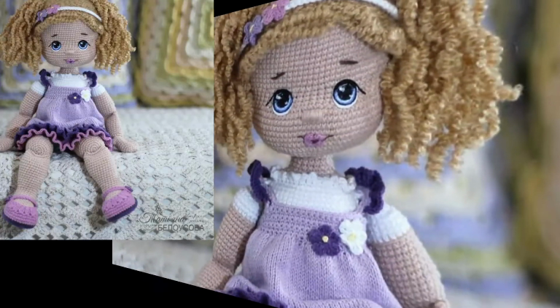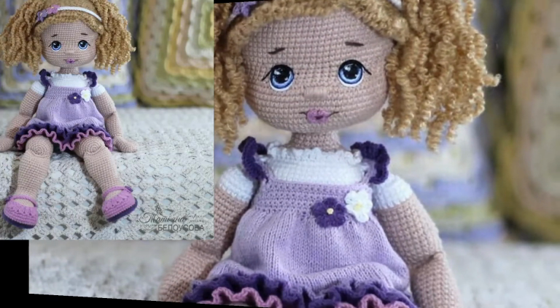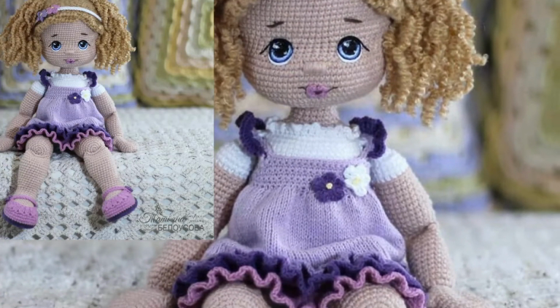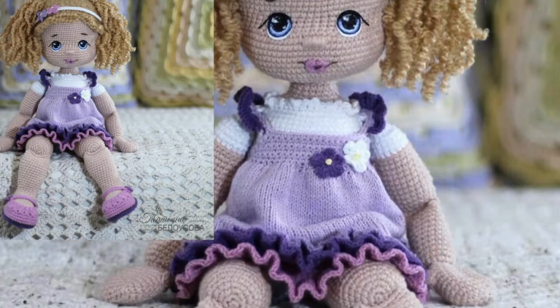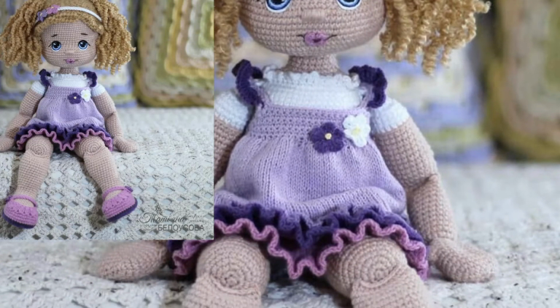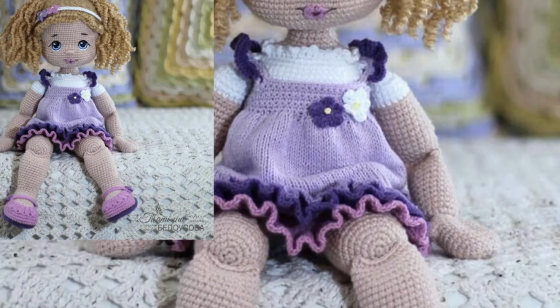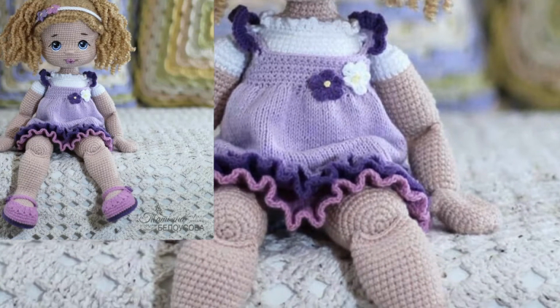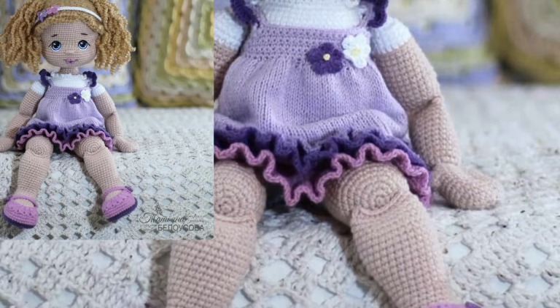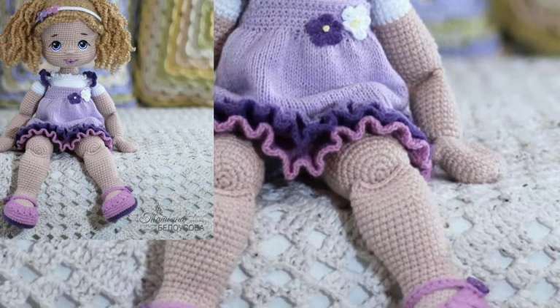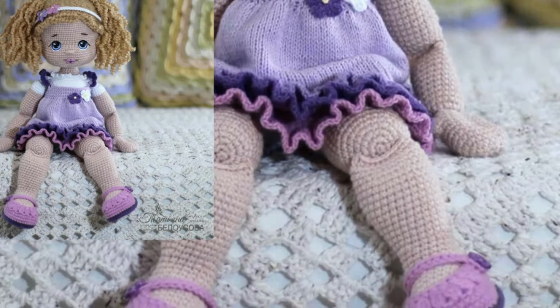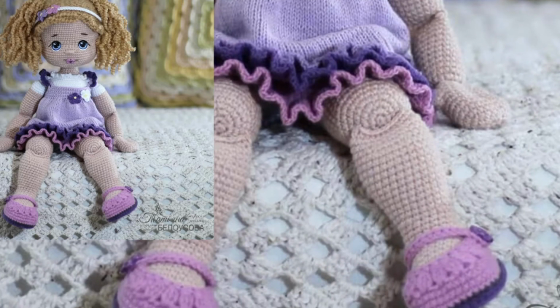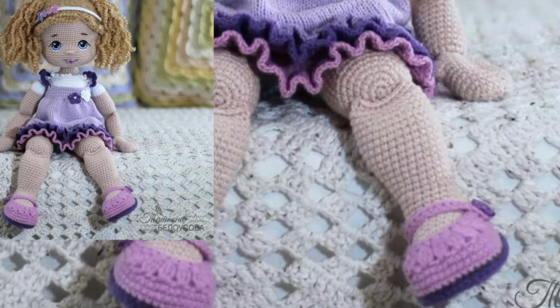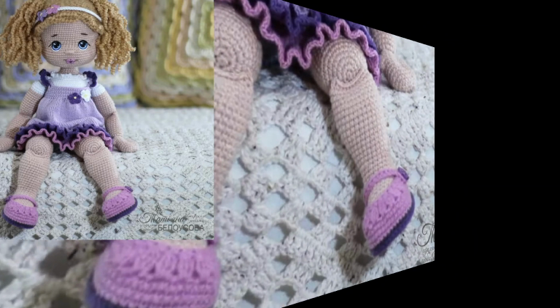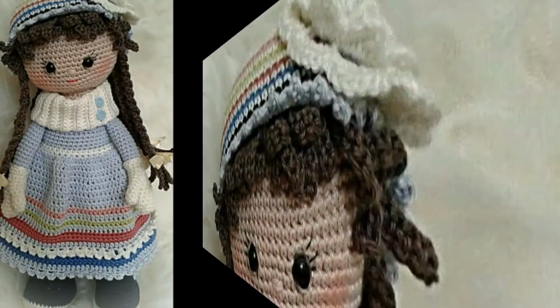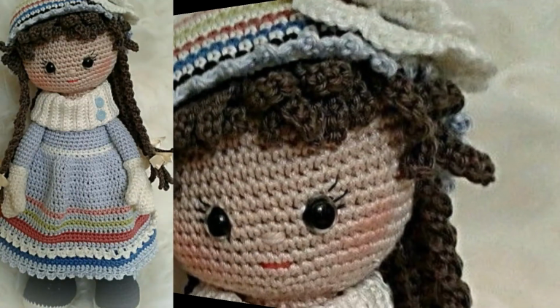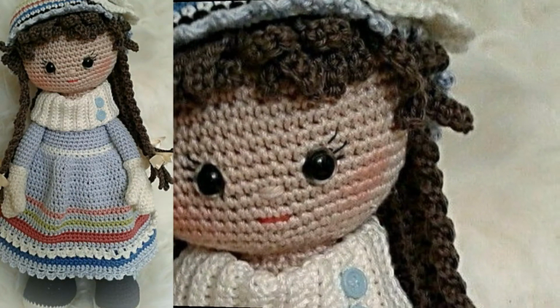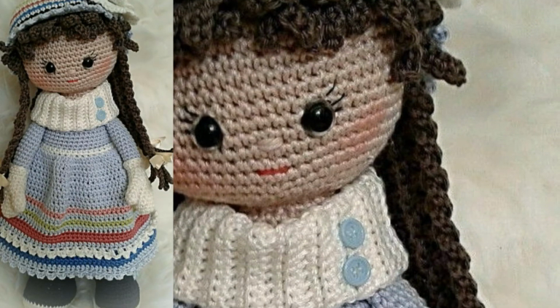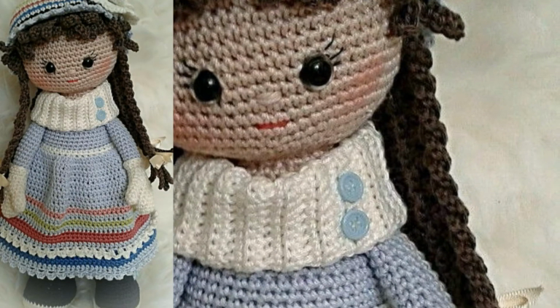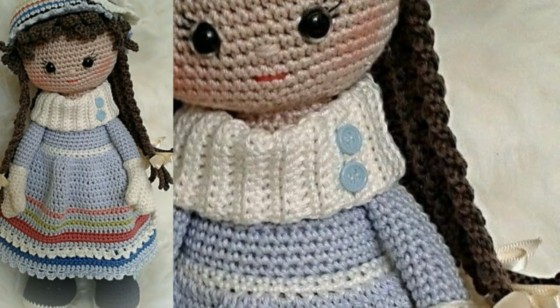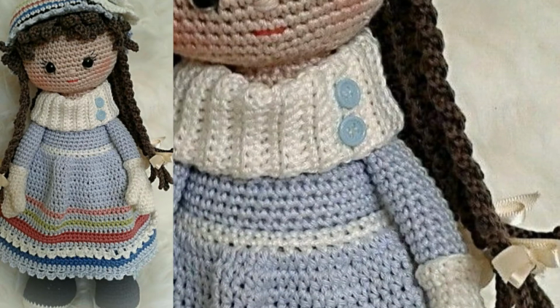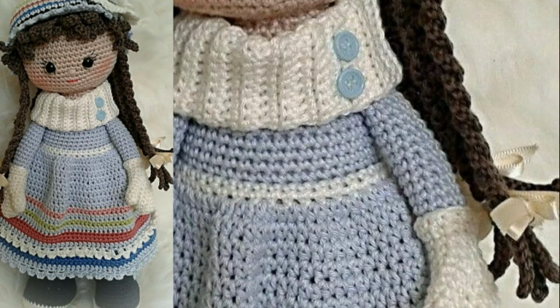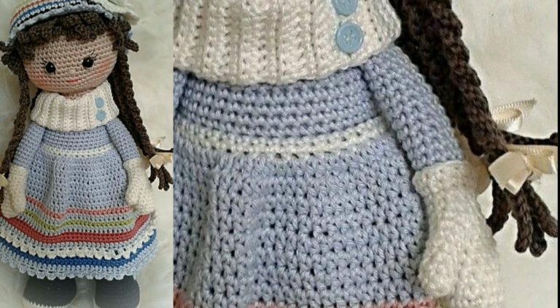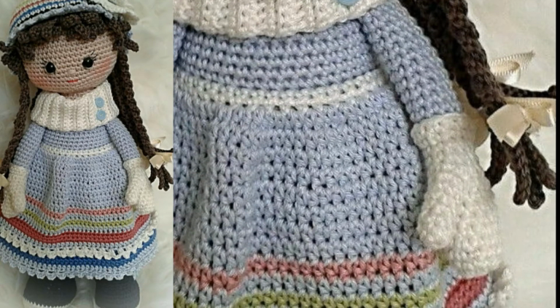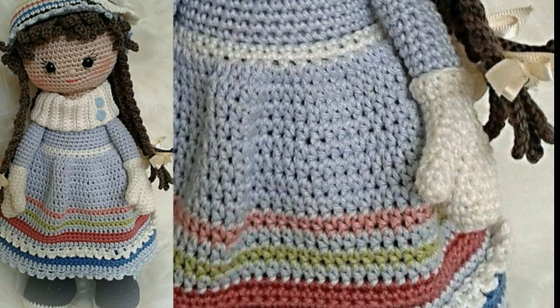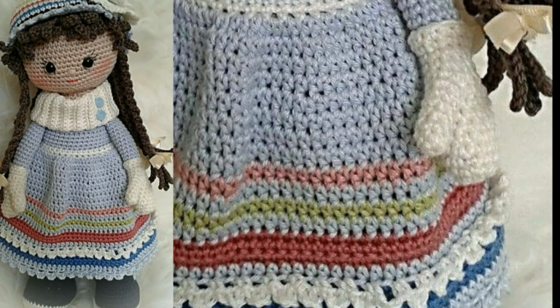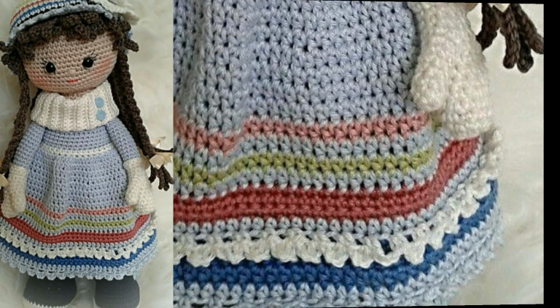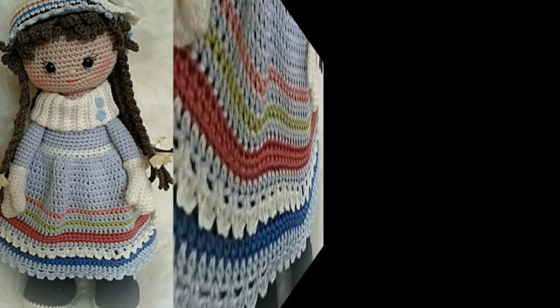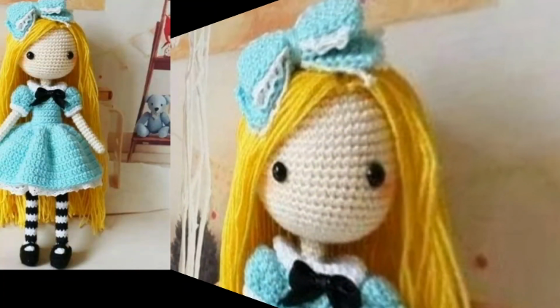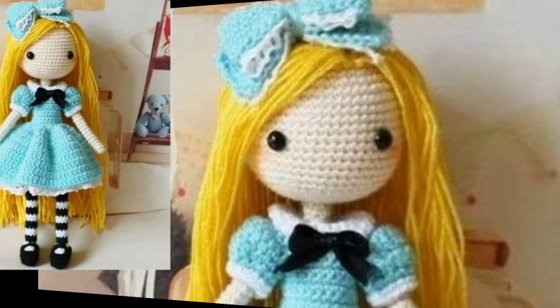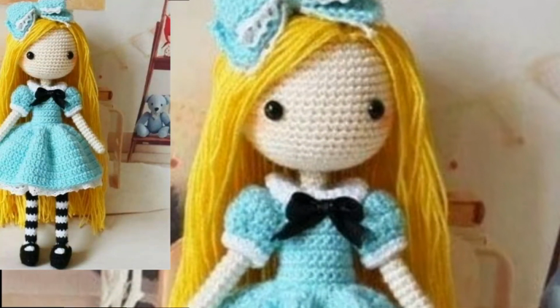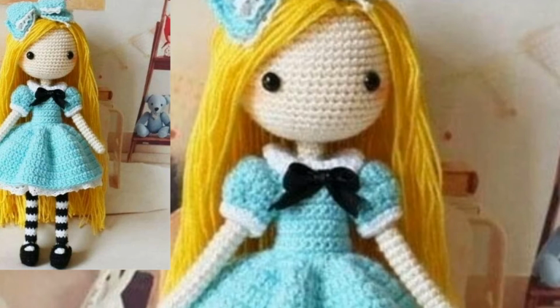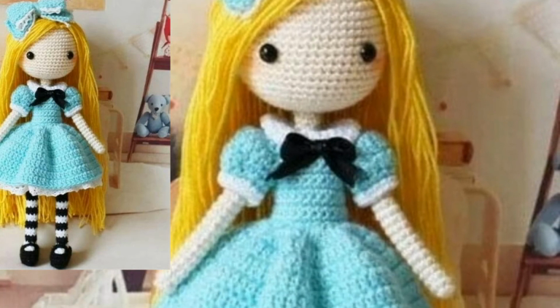Press the bell icon — after subscribing to my channel you will receive new notifications related to crochet. Stay connected with me and remember me in your prayers. Meet you in the next video, inshallah. Allah peace.